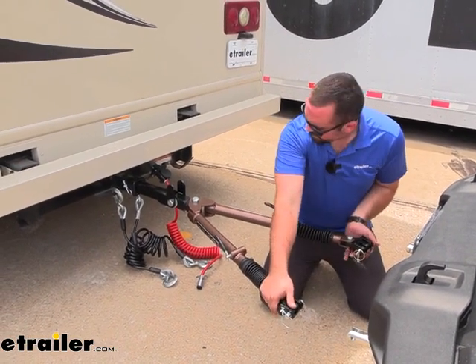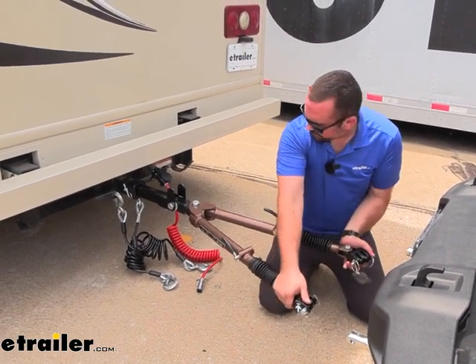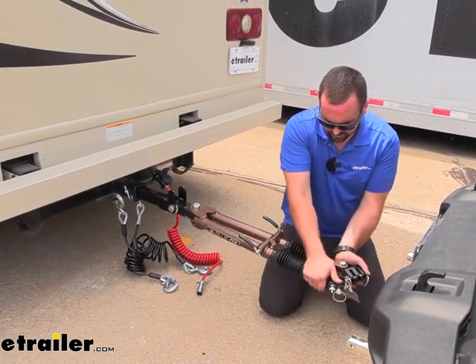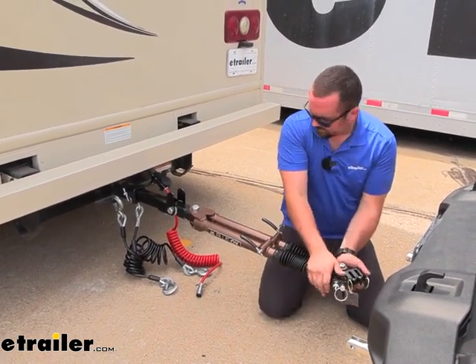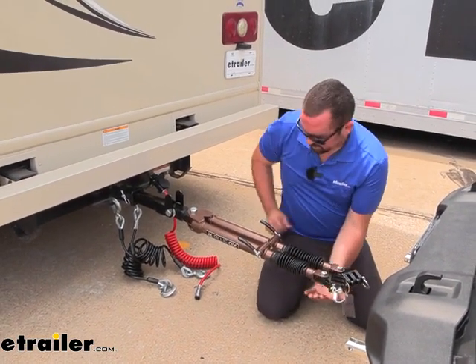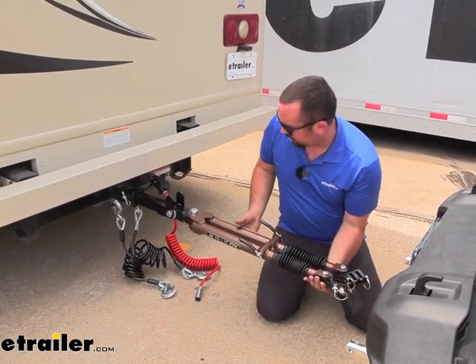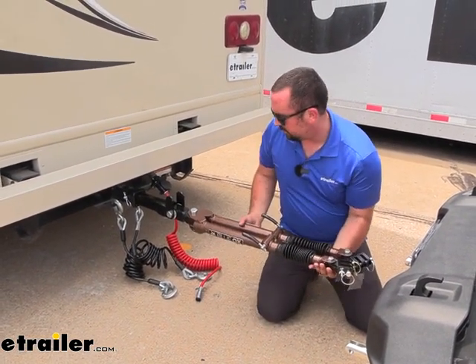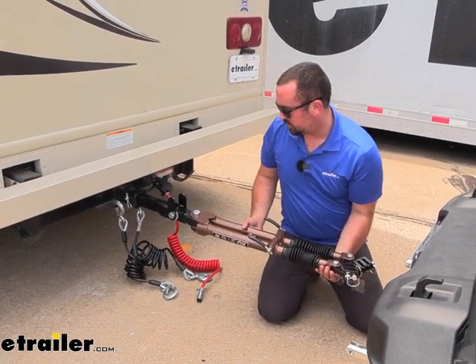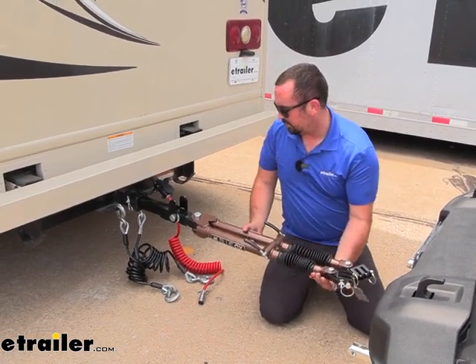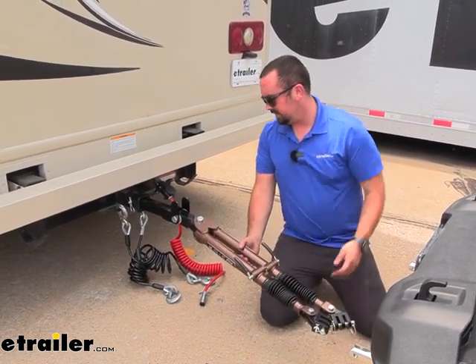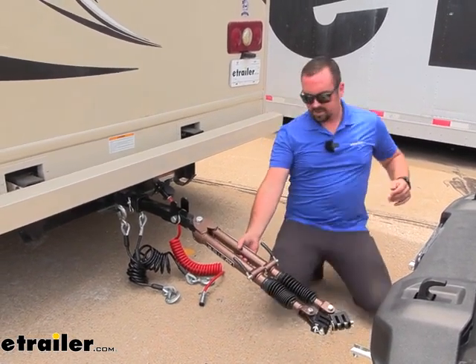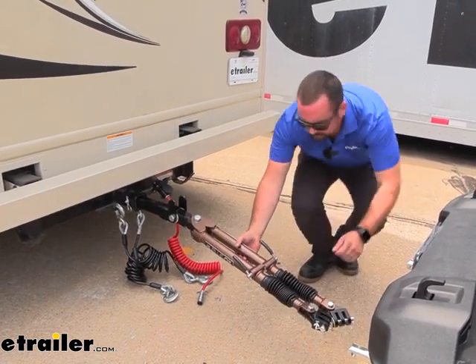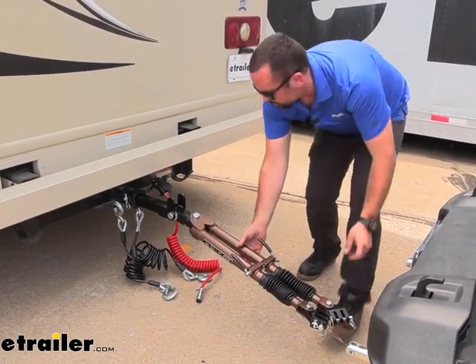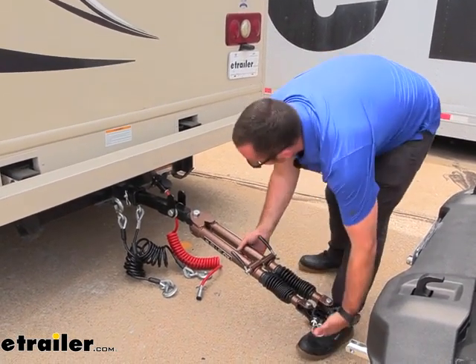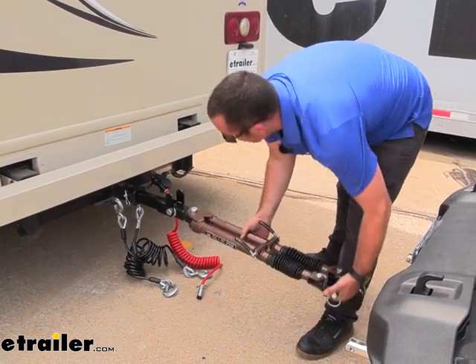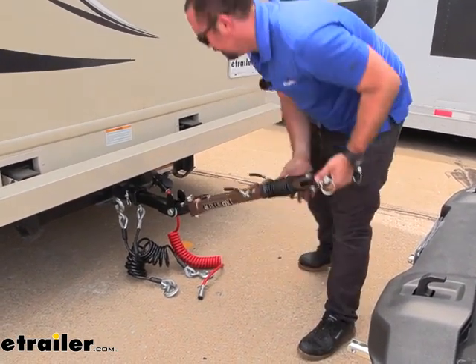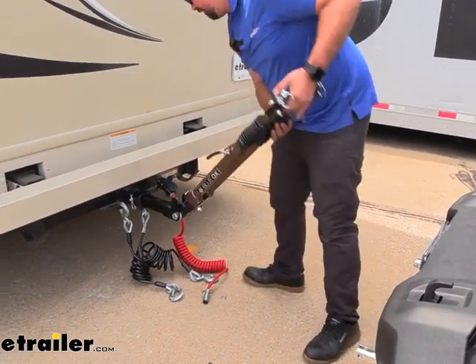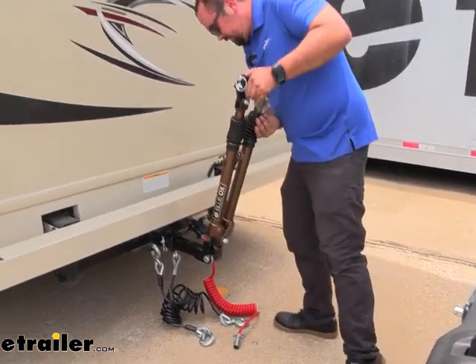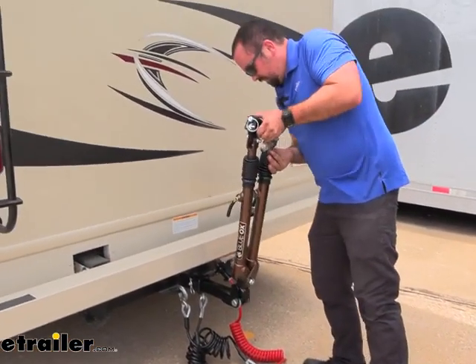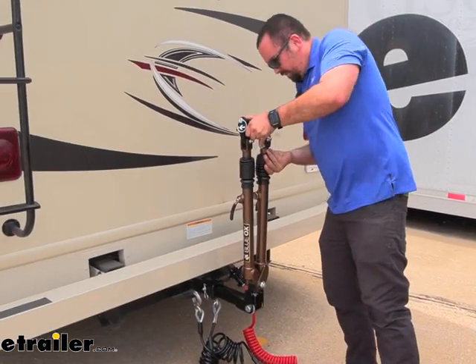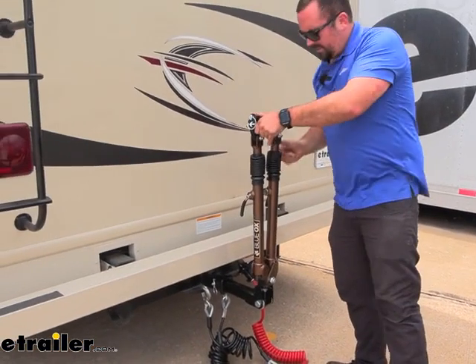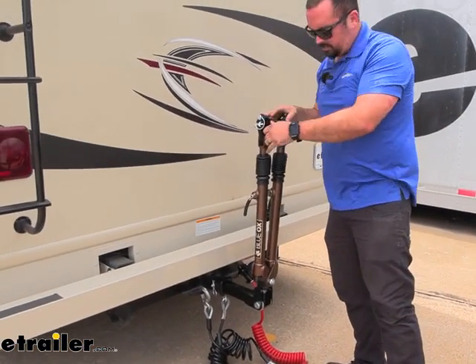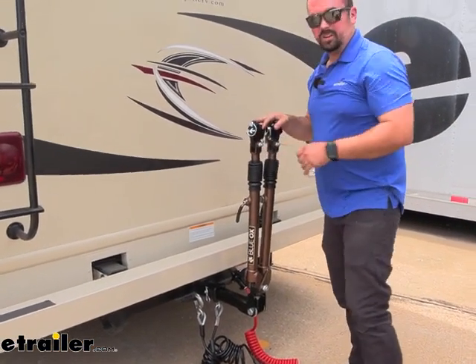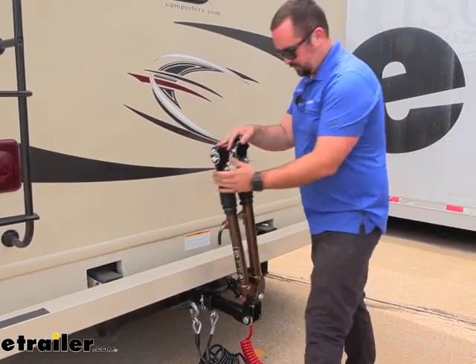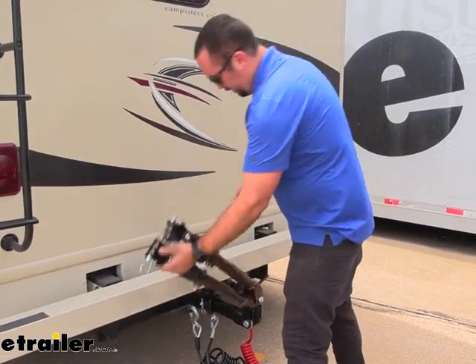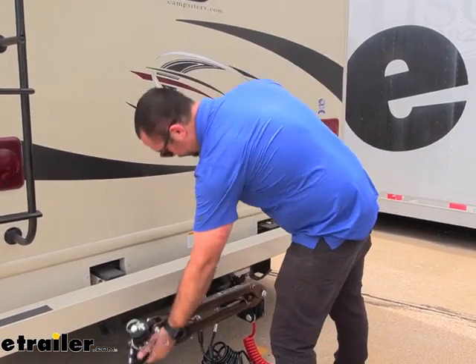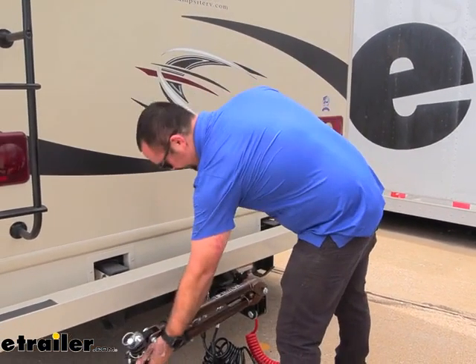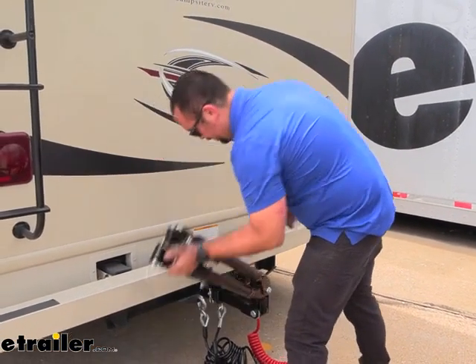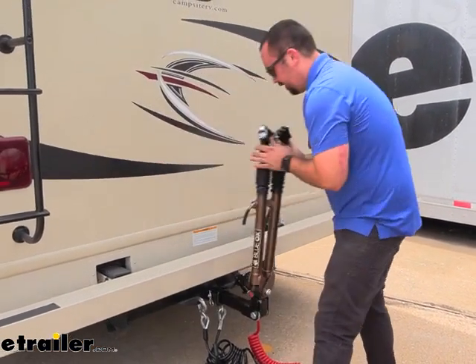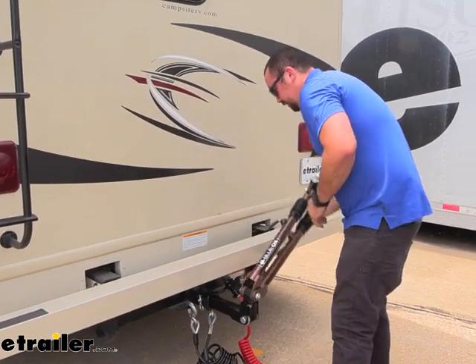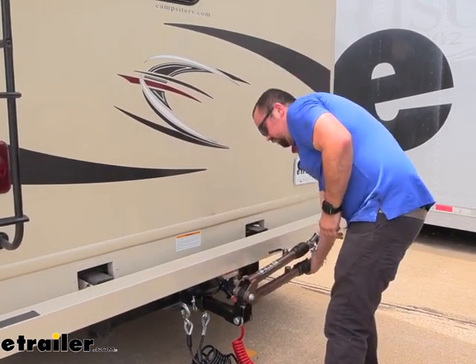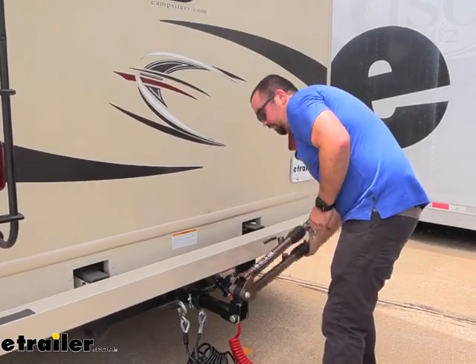As far as stowing this in the stowed position, it's pretty easy. You'll just put your arms together, raise this up, and at that point you can choose to store it to one side or the other, whichever you prefer.